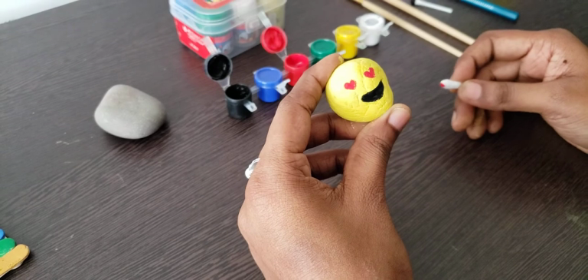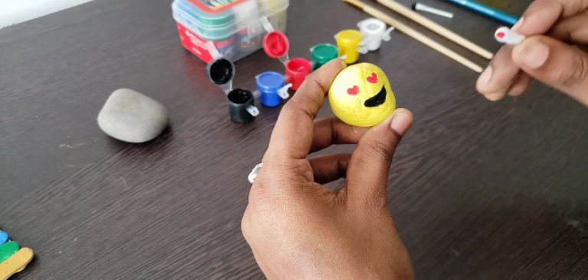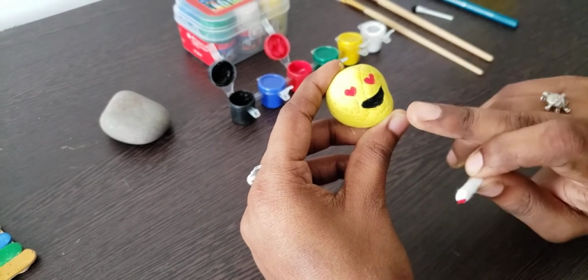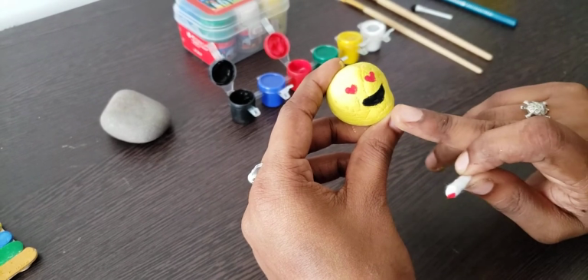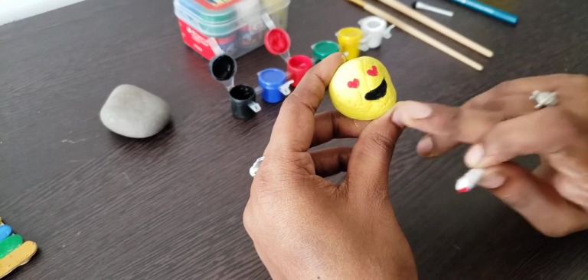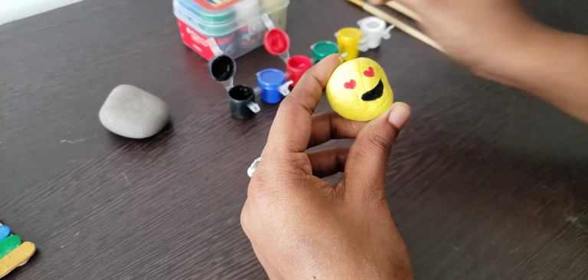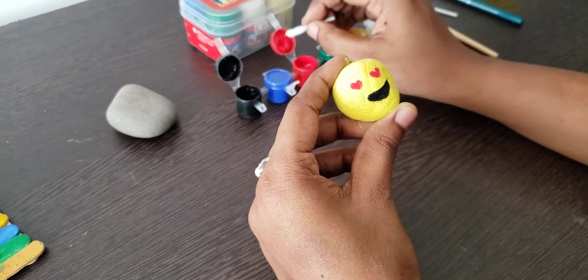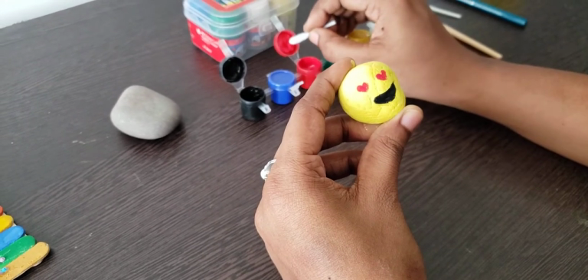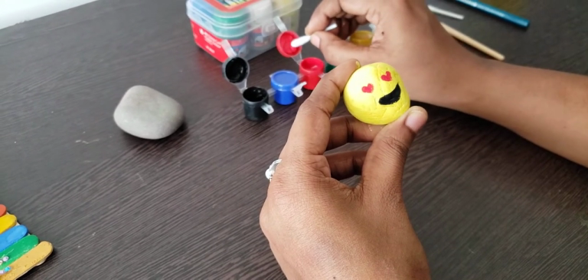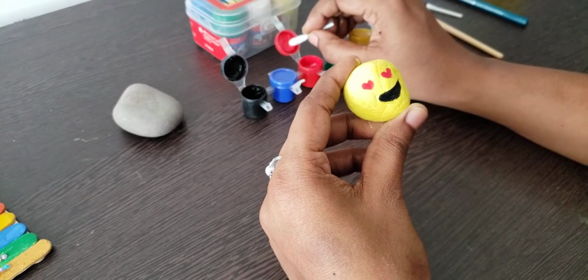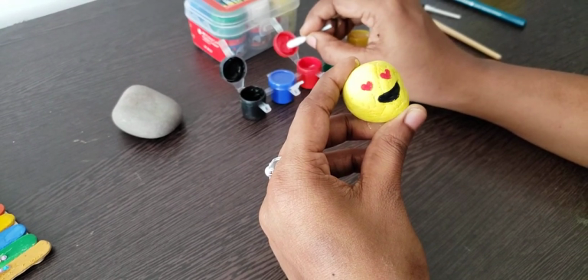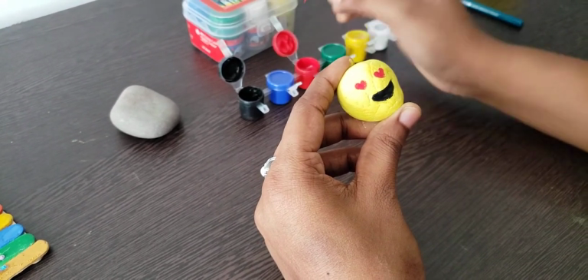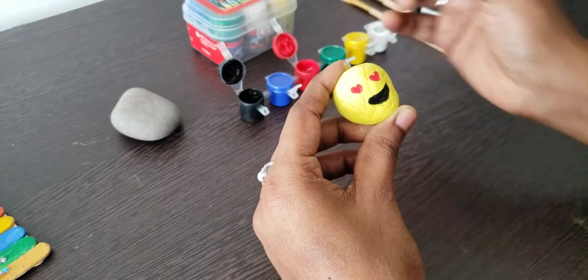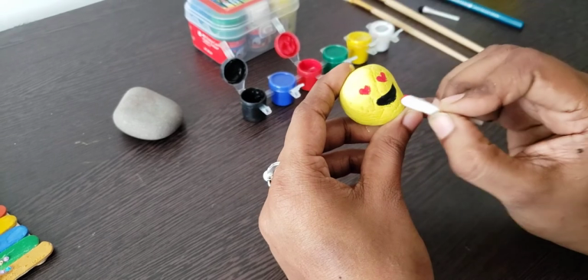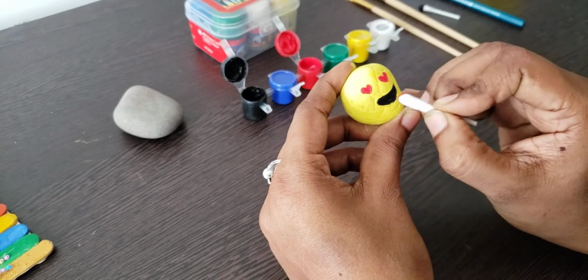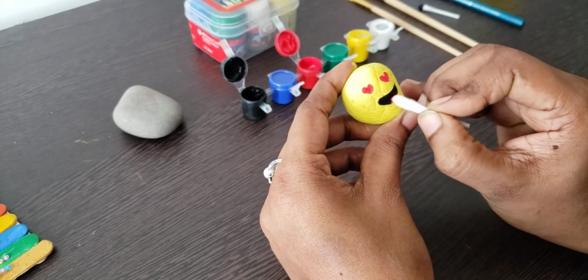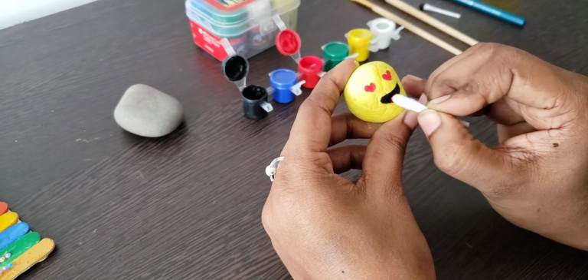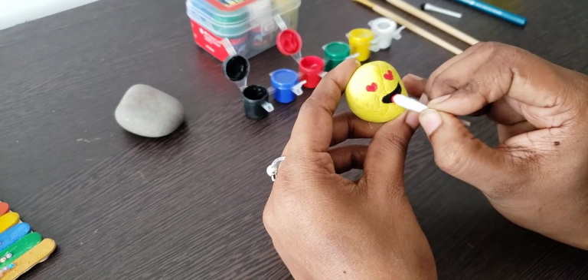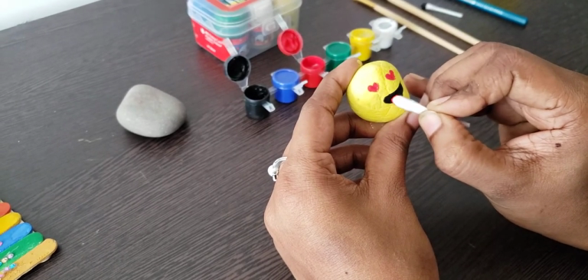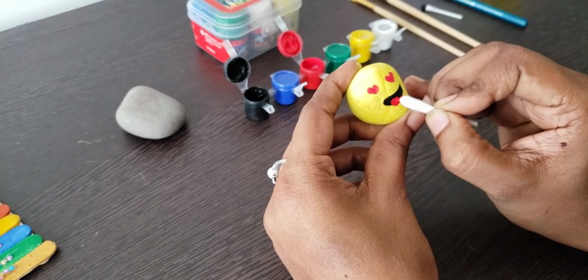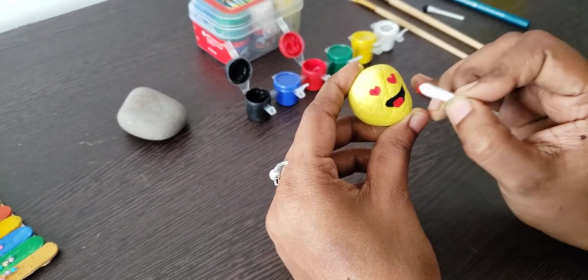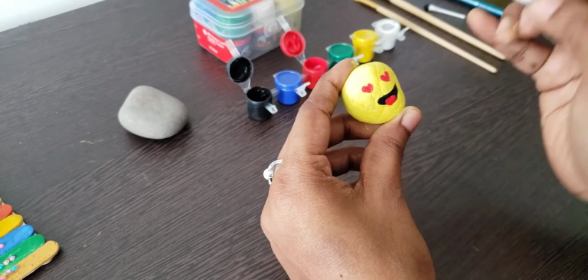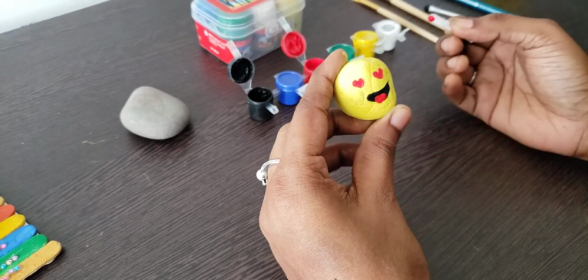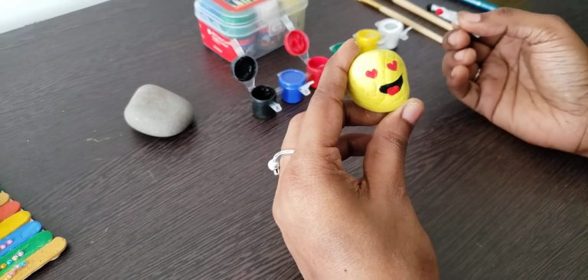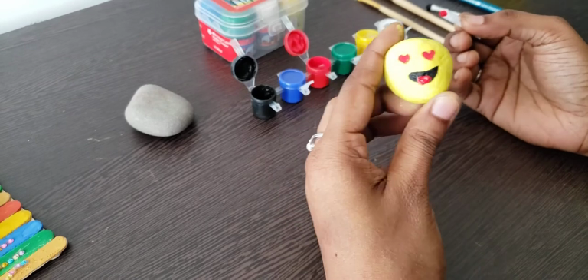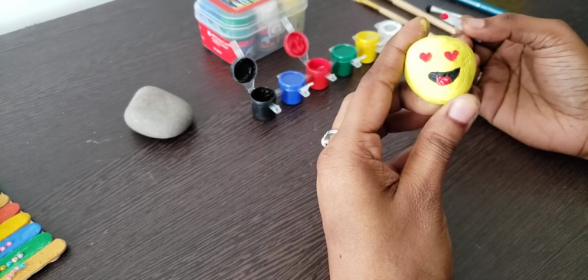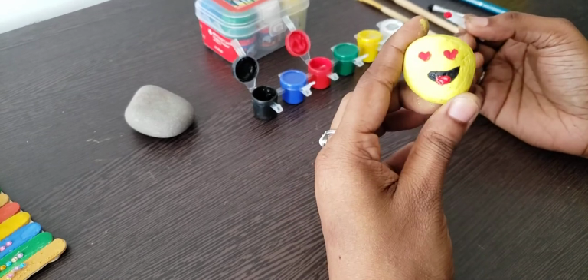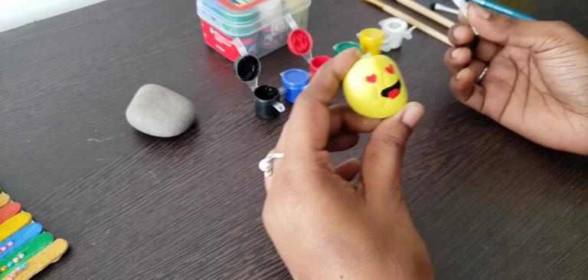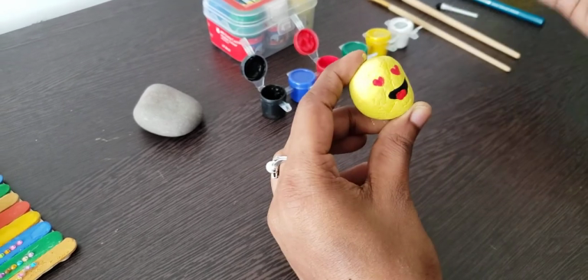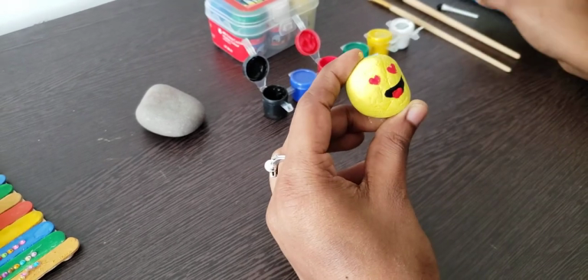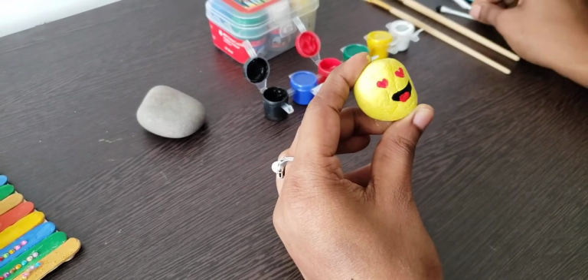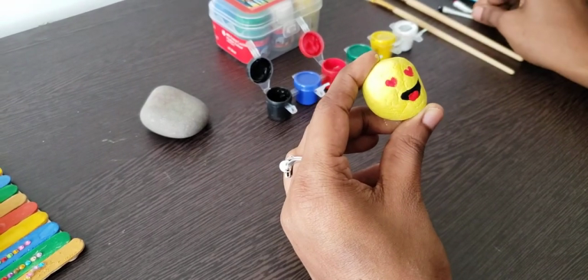And once you draw the mouth like this, just add a red color for her tongue. See how cute it is!